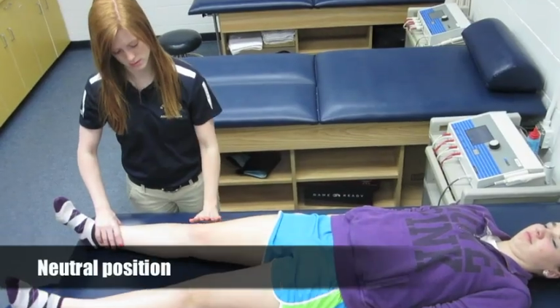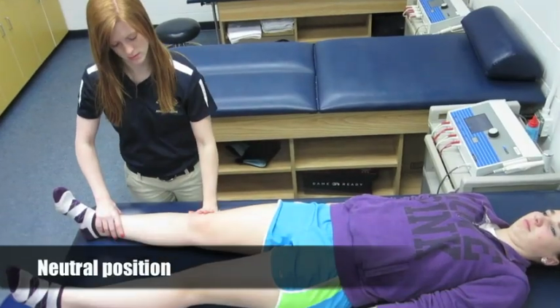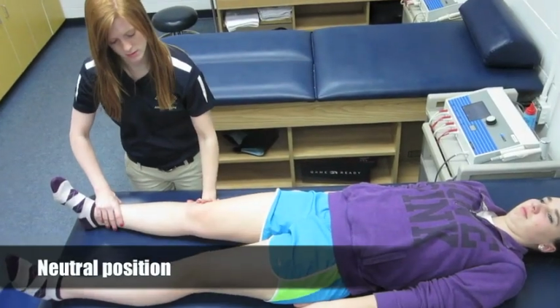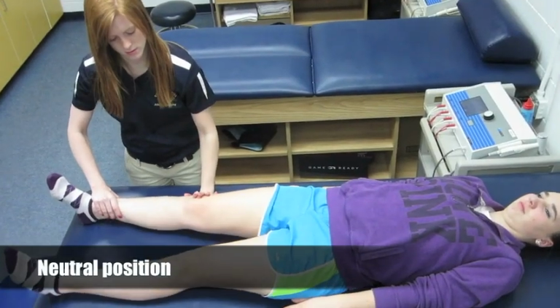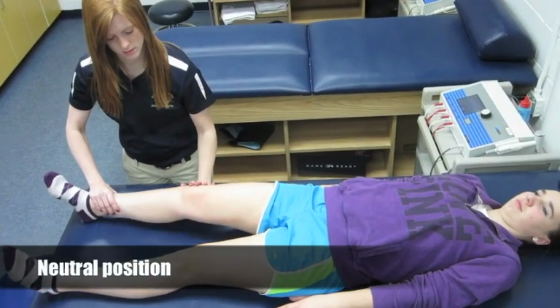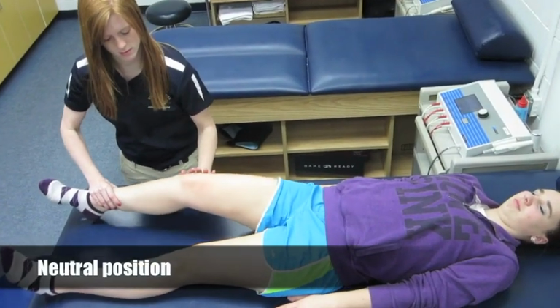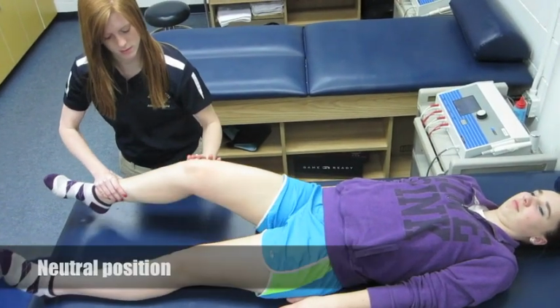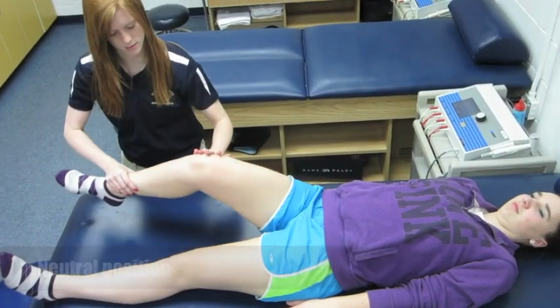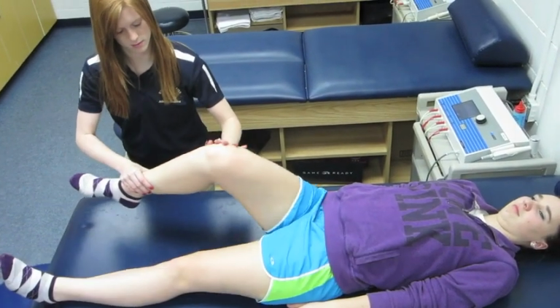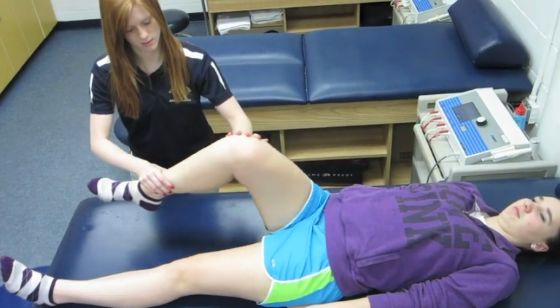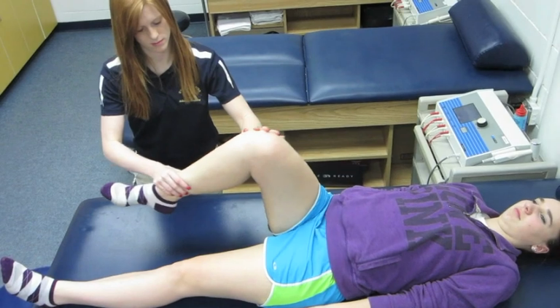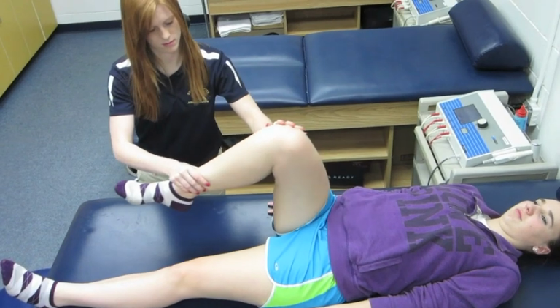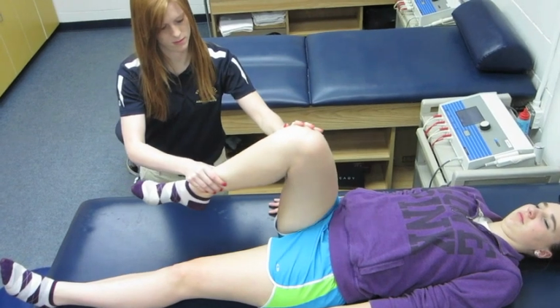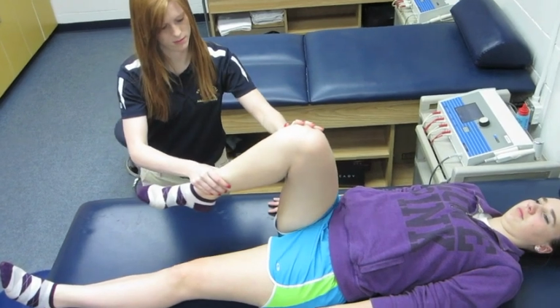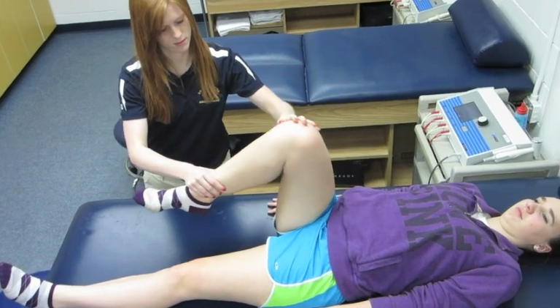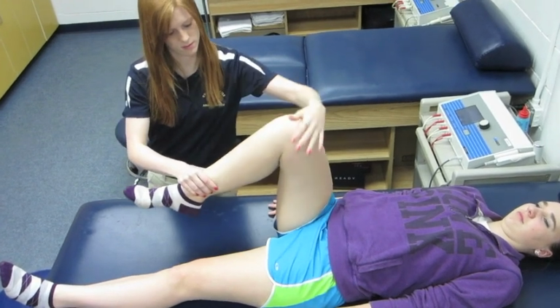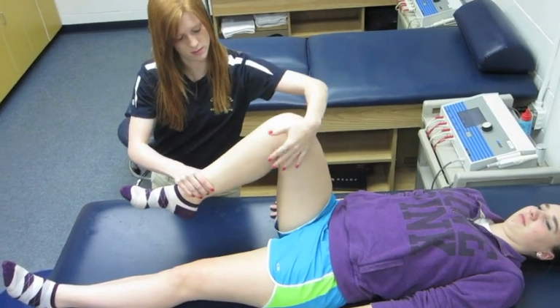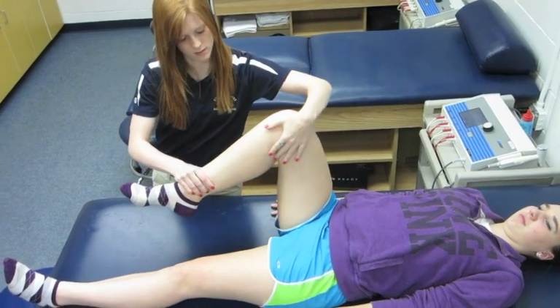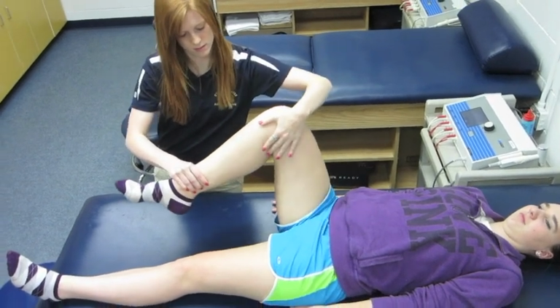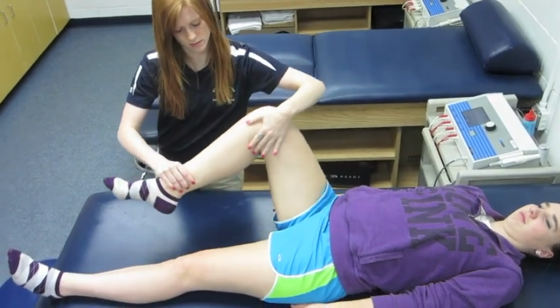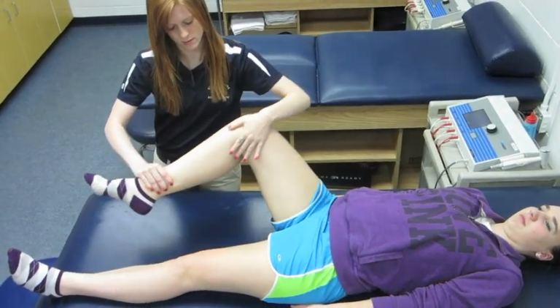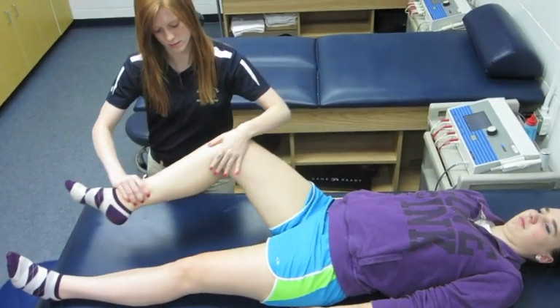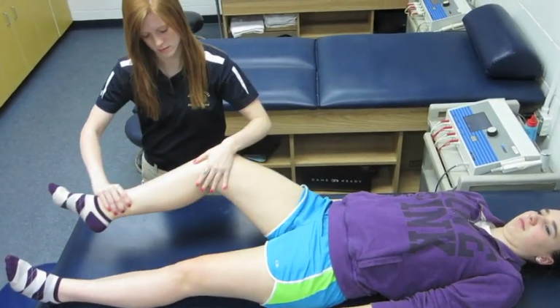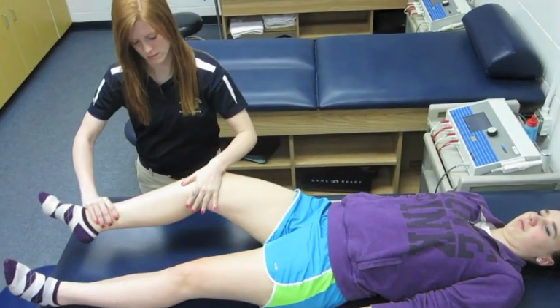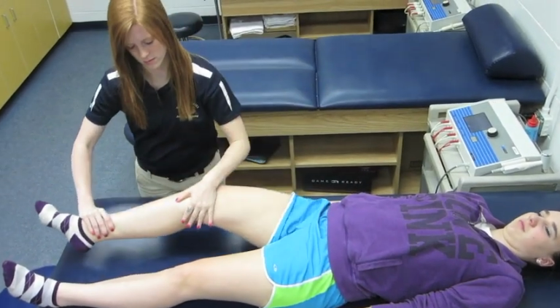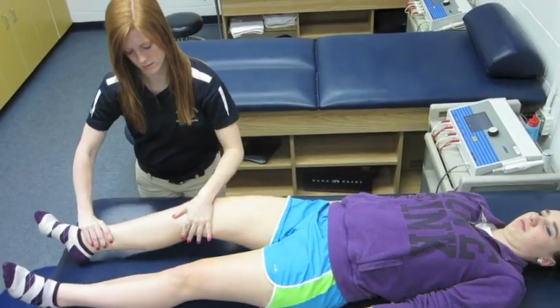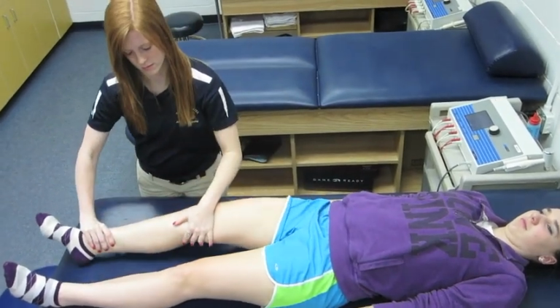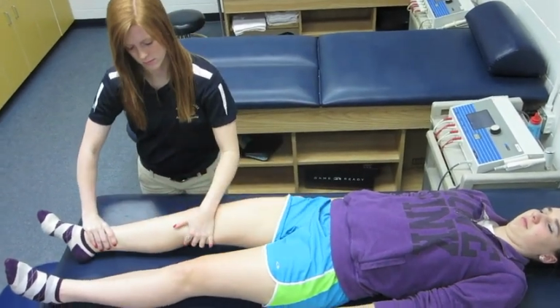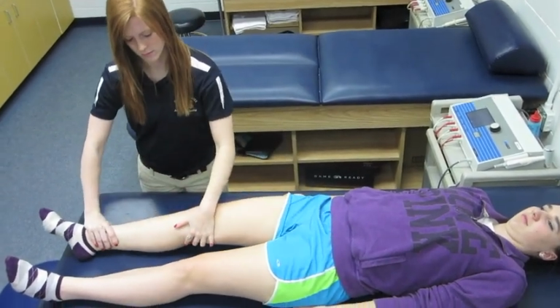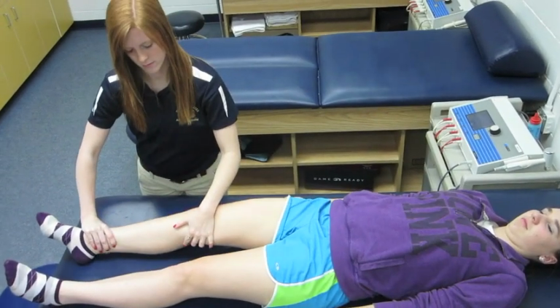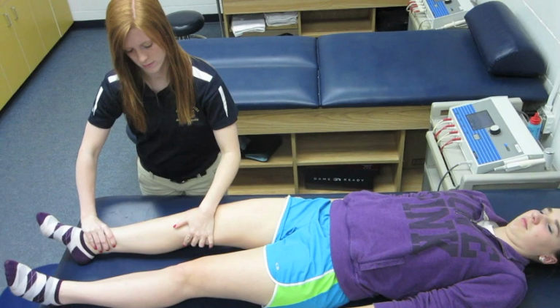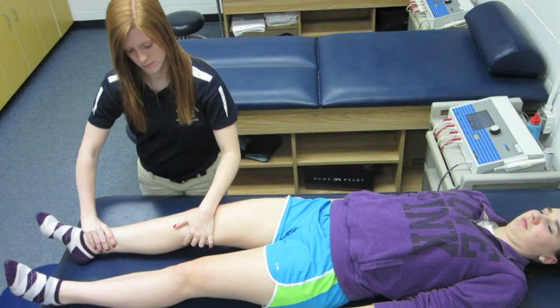With the tibia maintained in its neutral position, a valgus stress is applied while the knee is flexed, and a varus stress as the knee is returned to full extension.